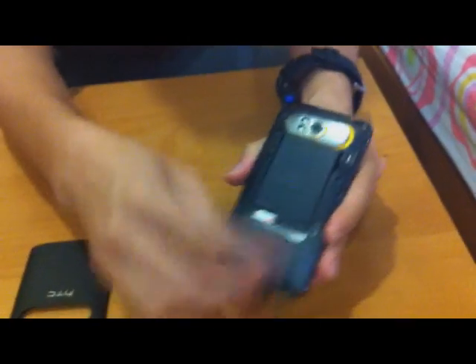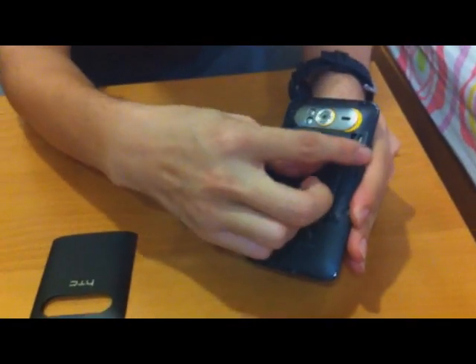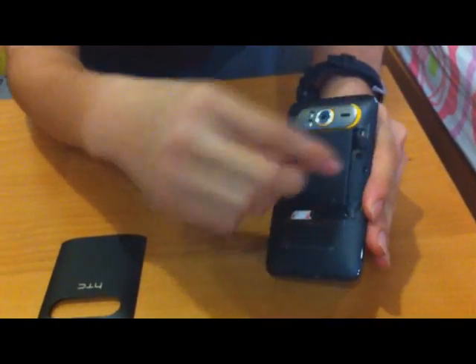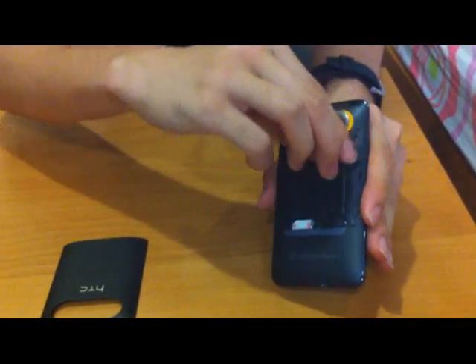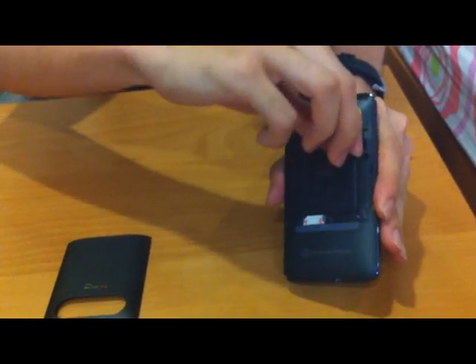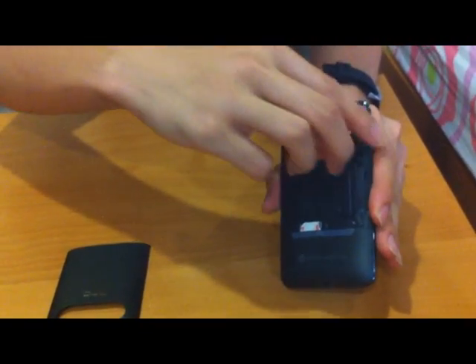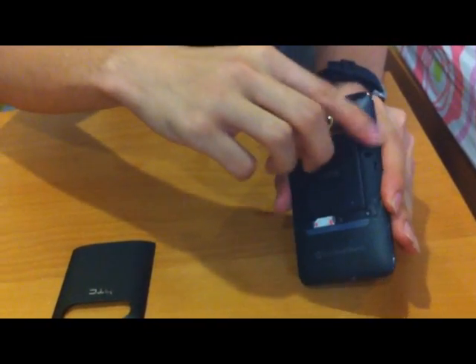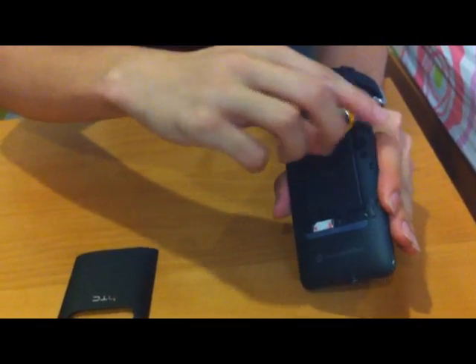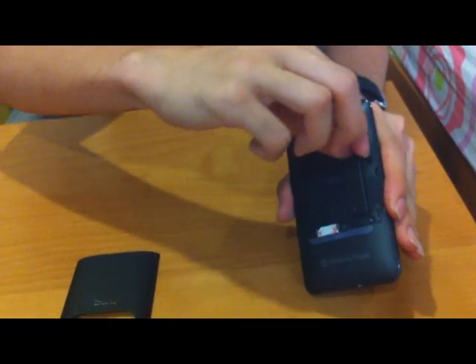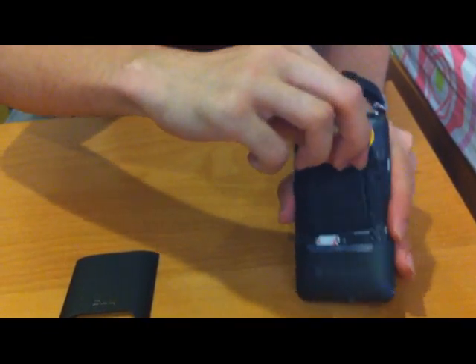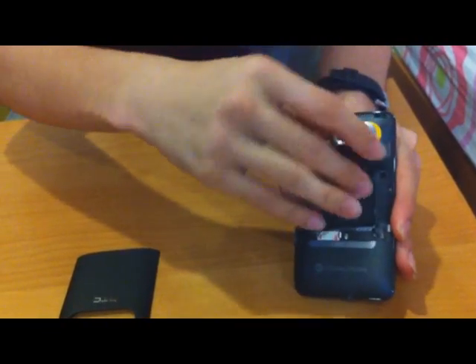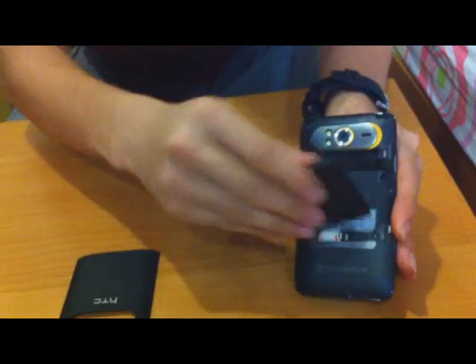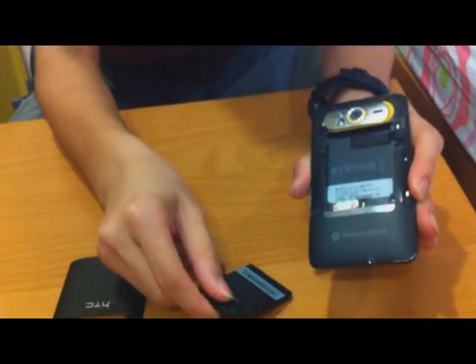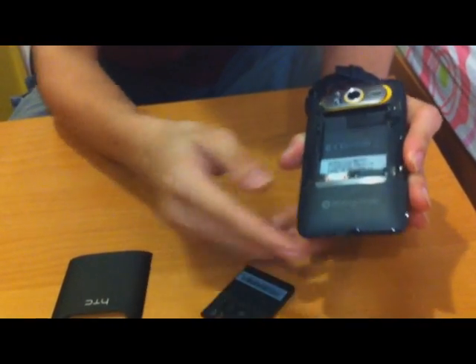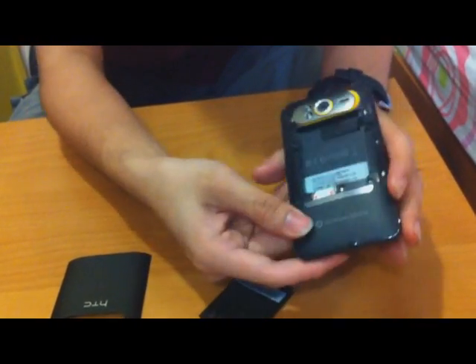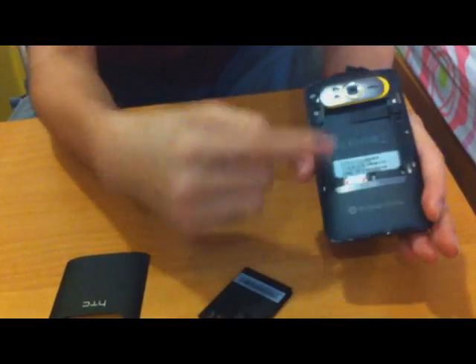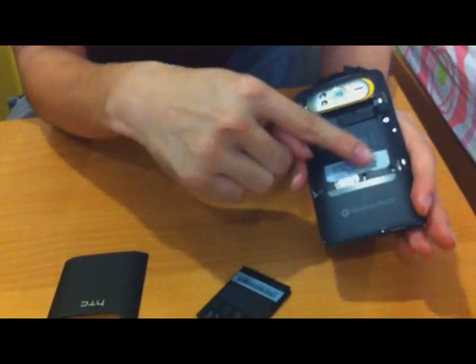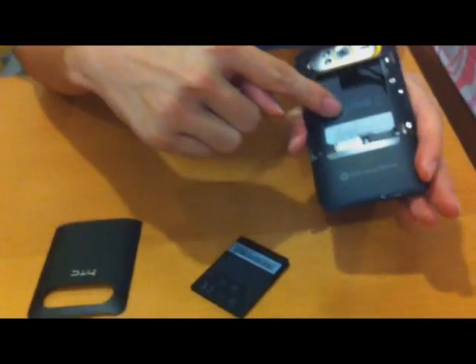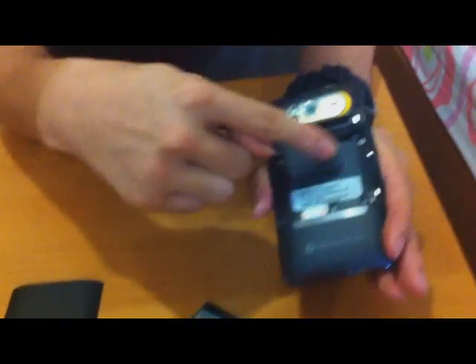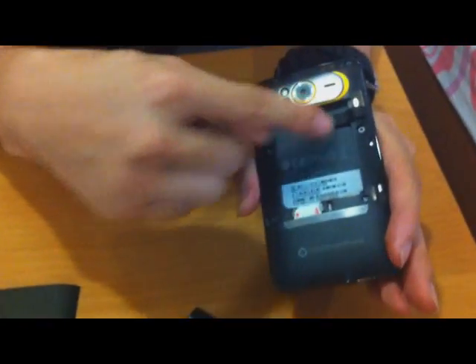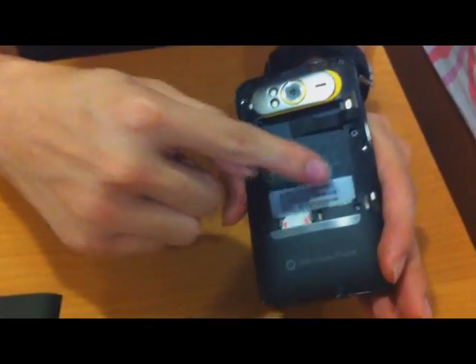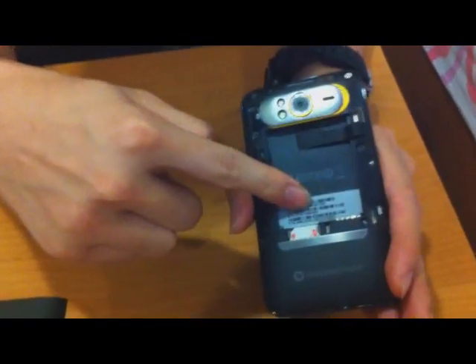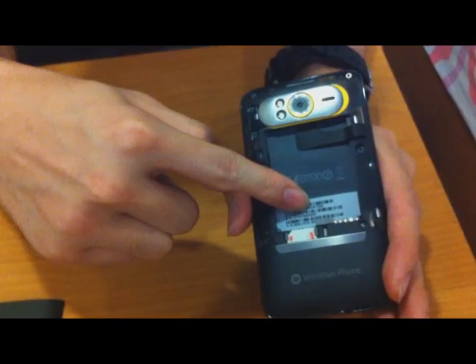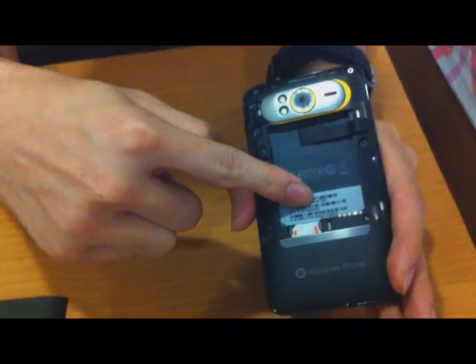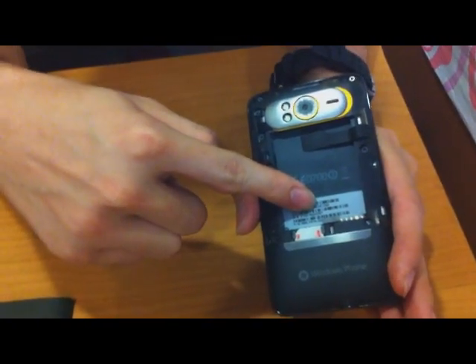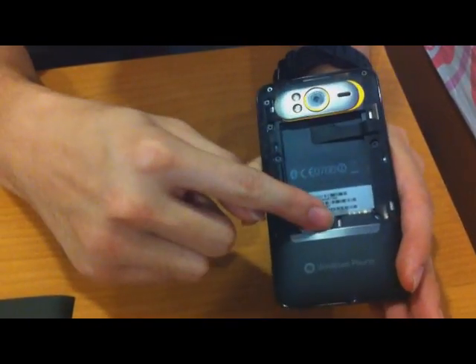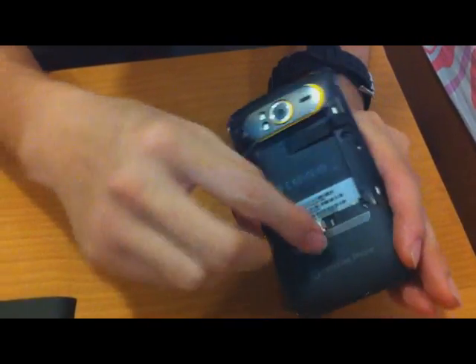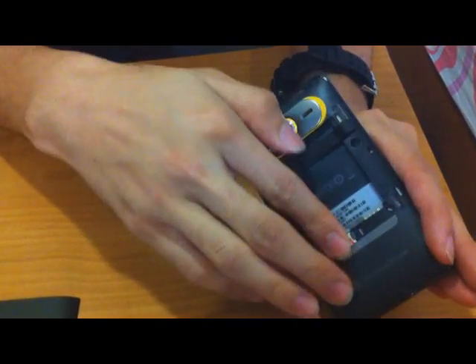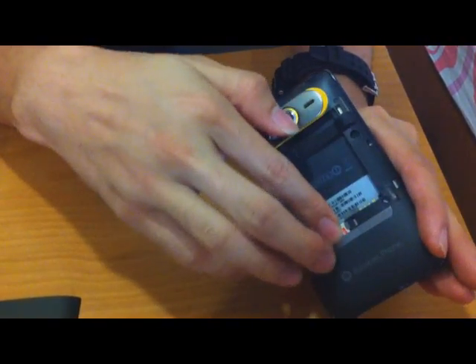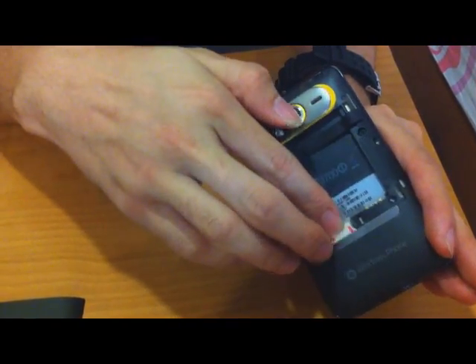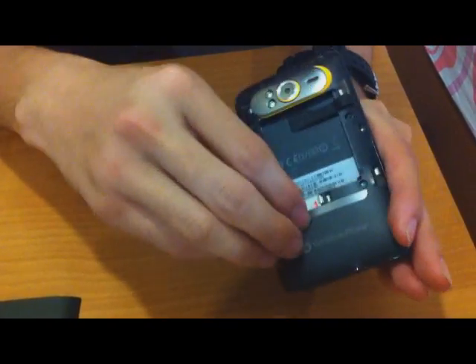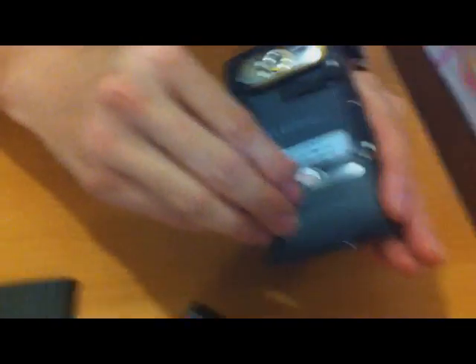There is no micro SD slot in this phone, so there's only the SIM card compartment here.